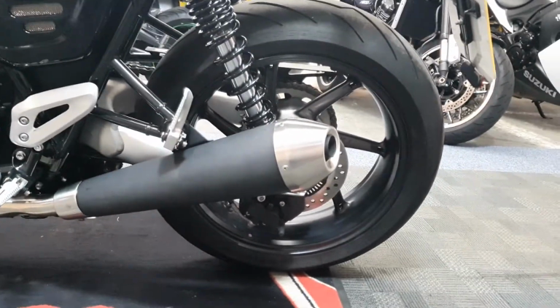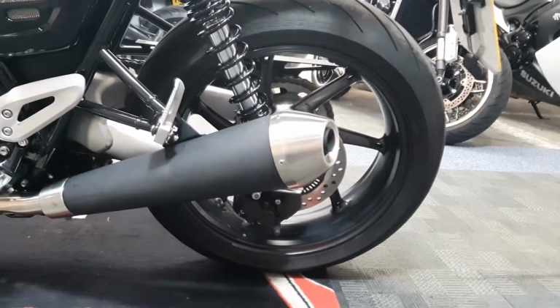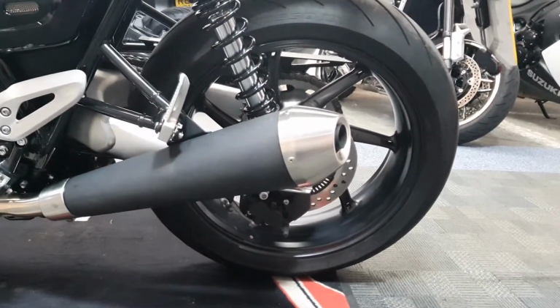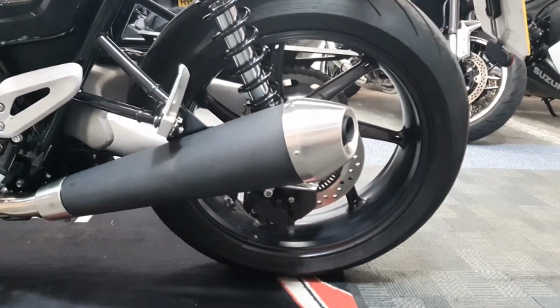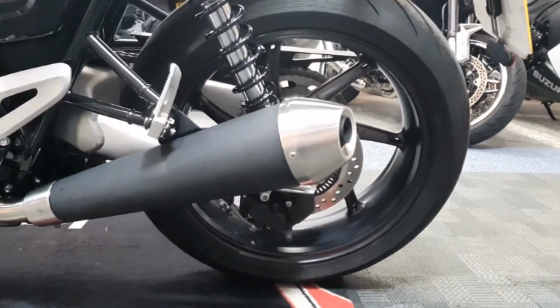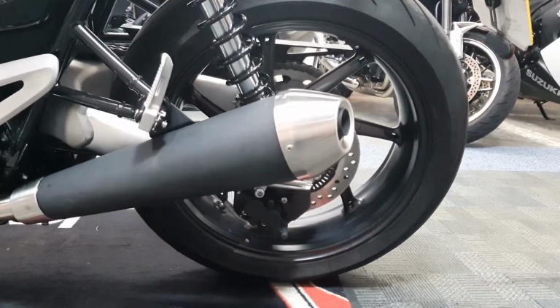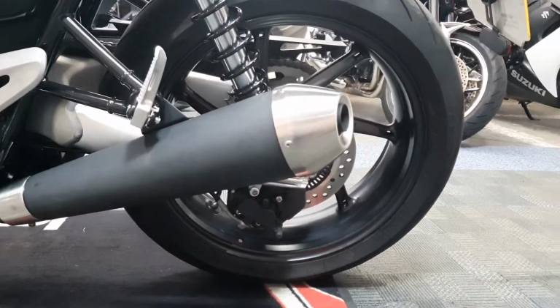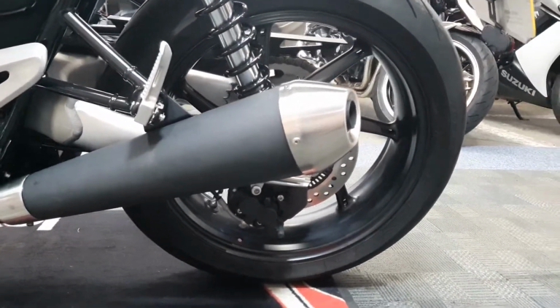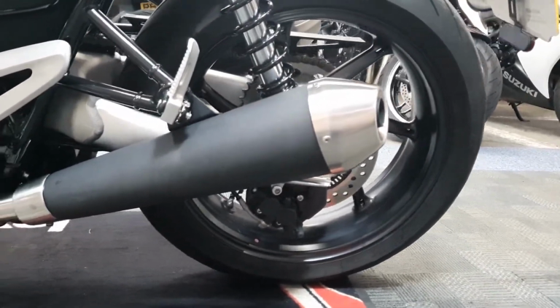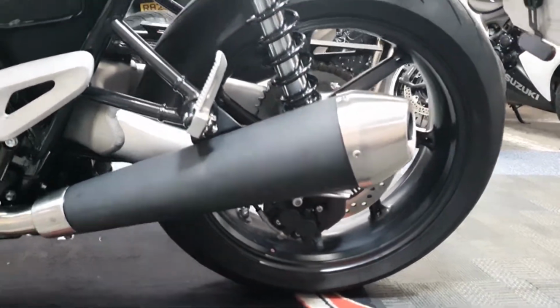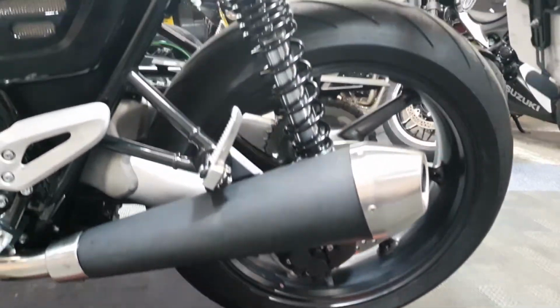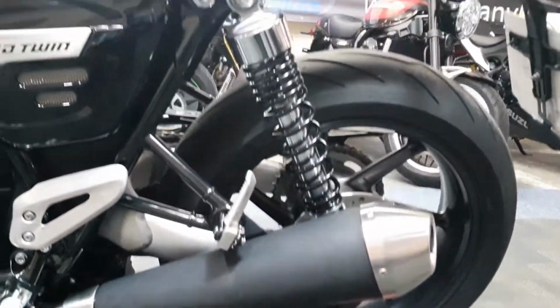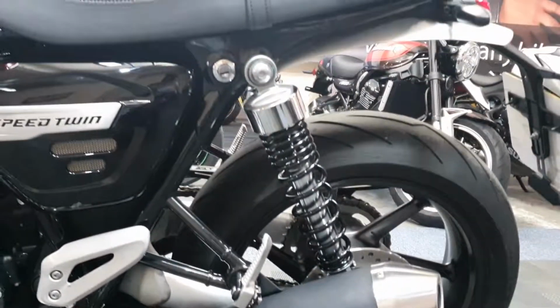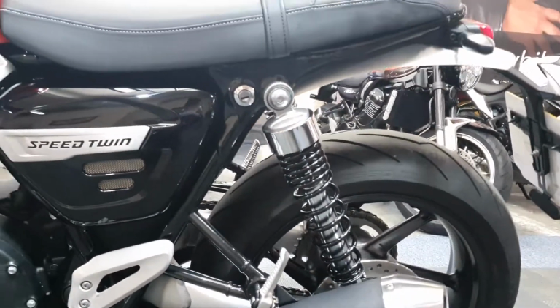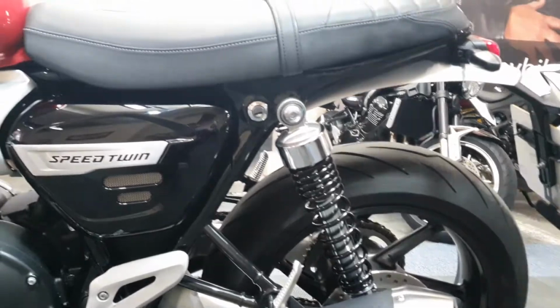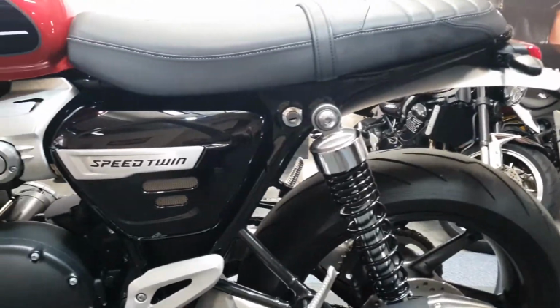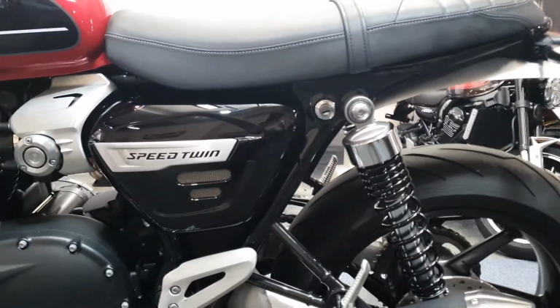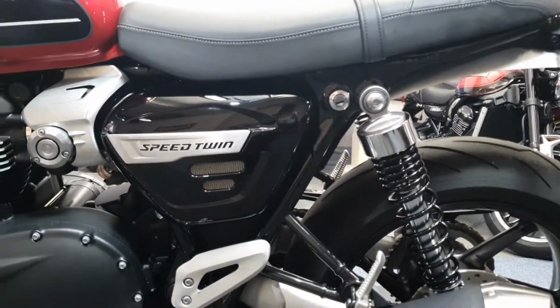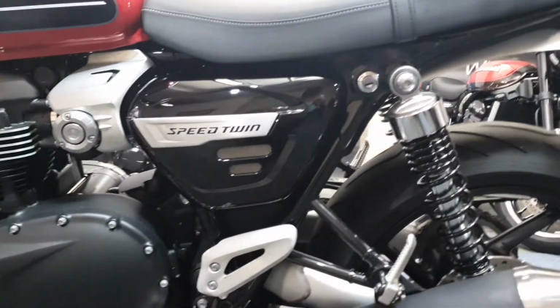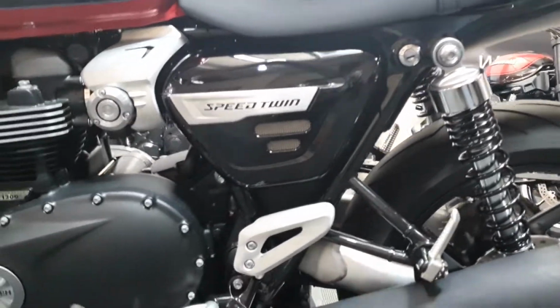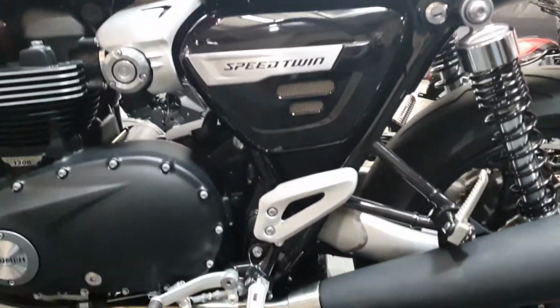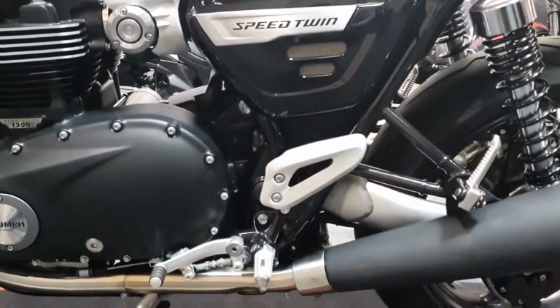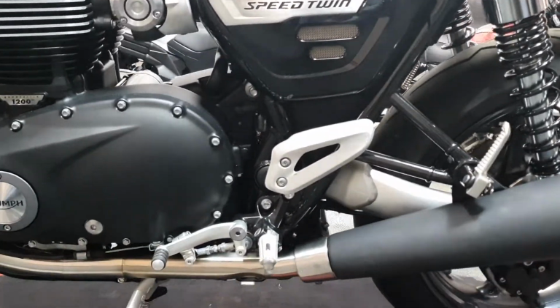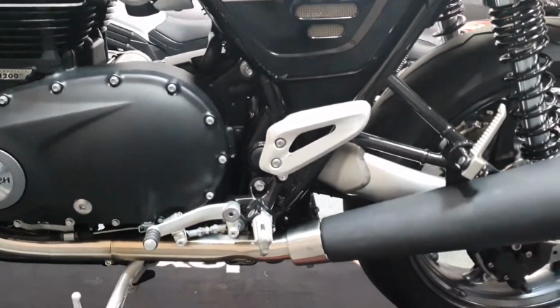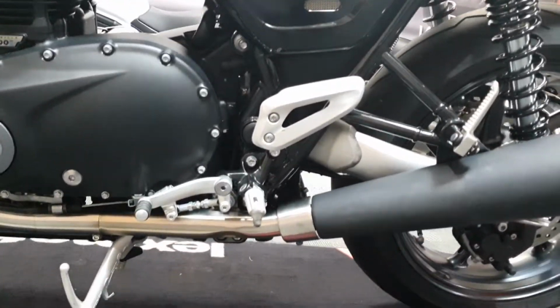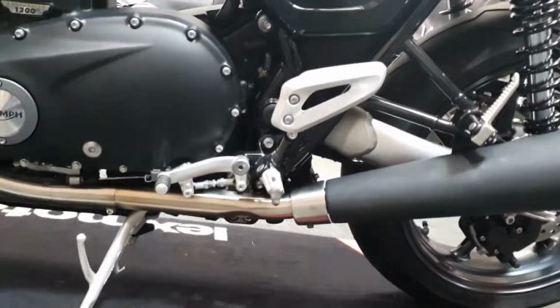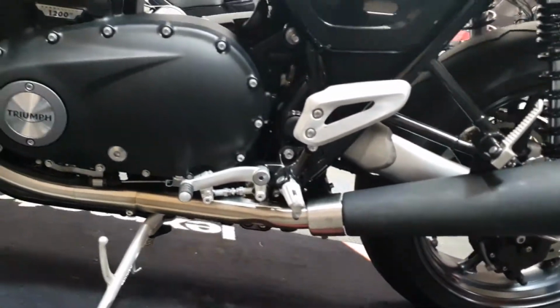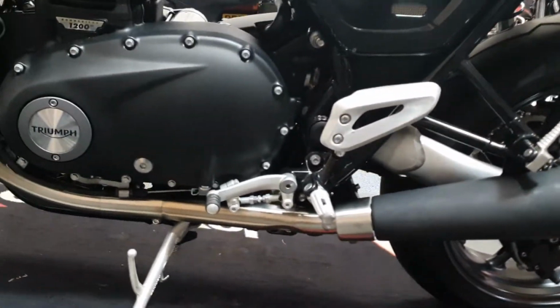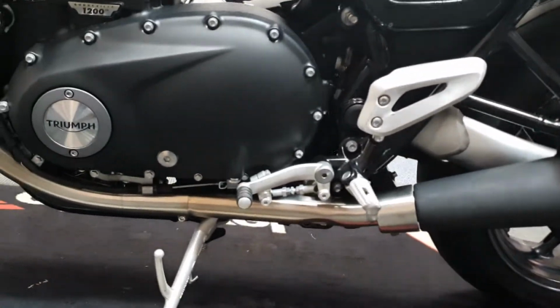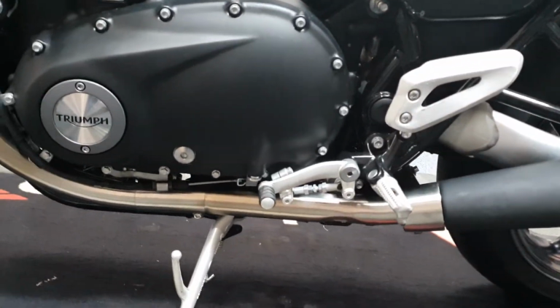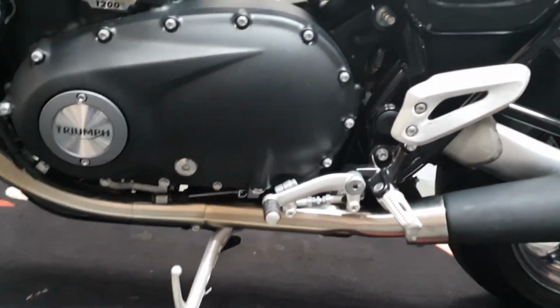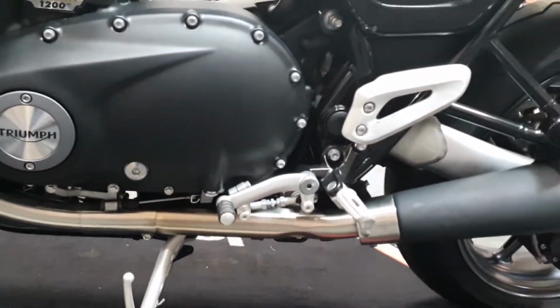Does have ABS — you can see the ABS ring there. Looks to be all in order.